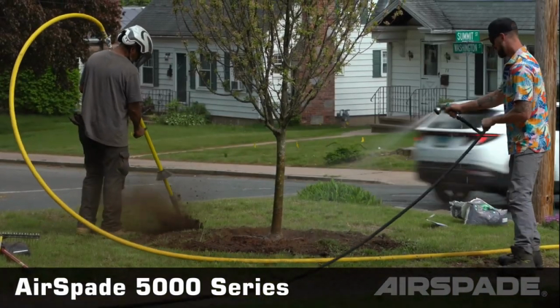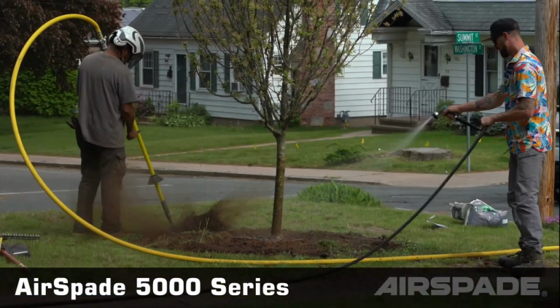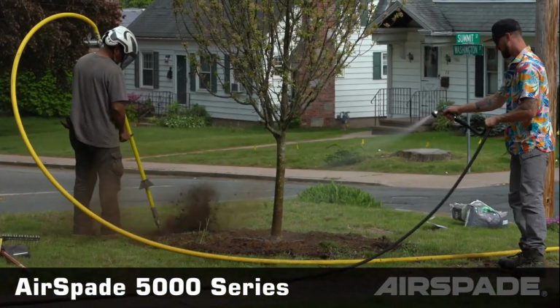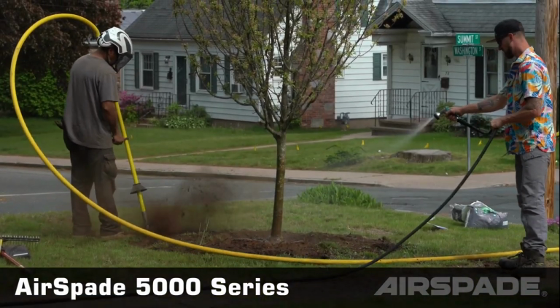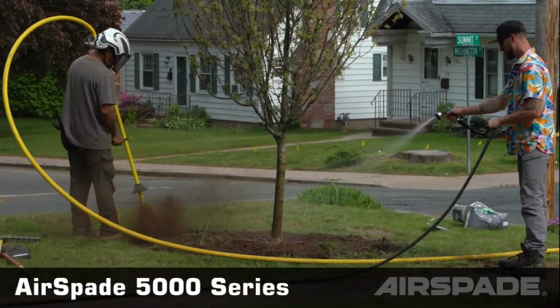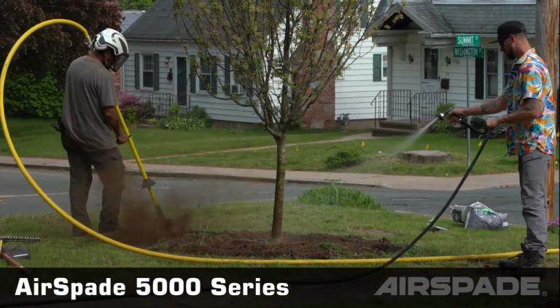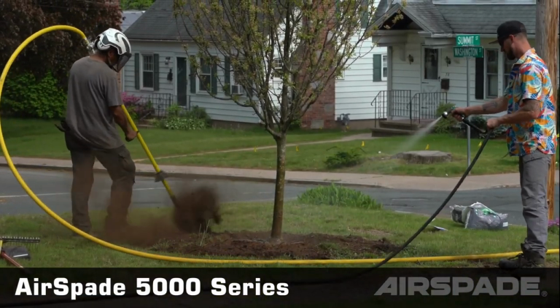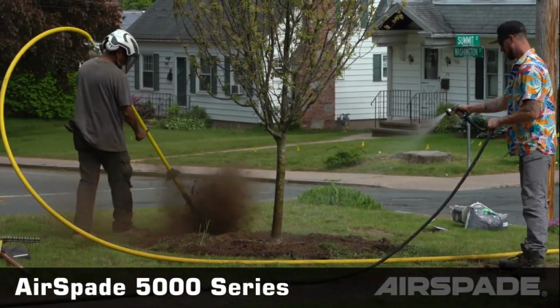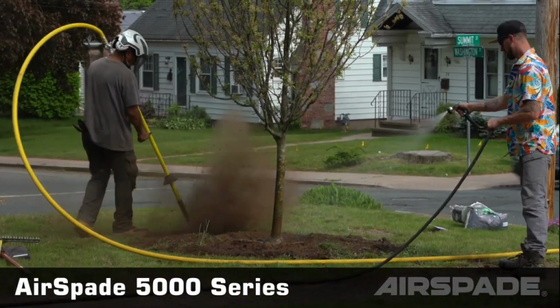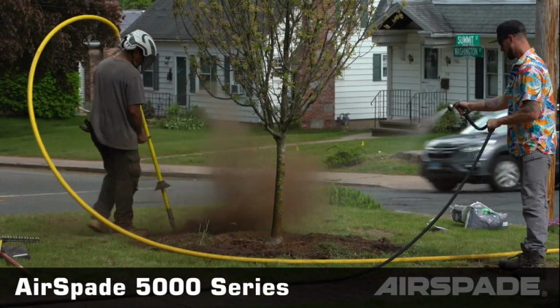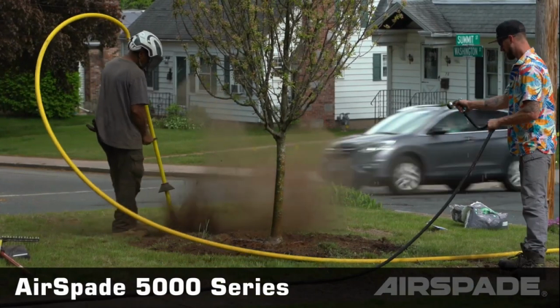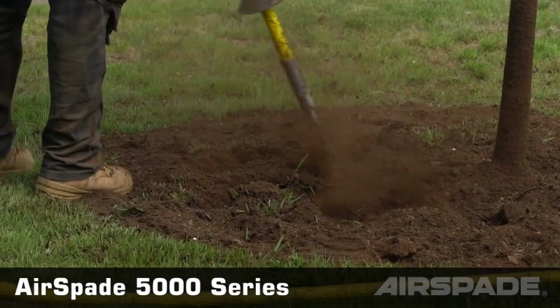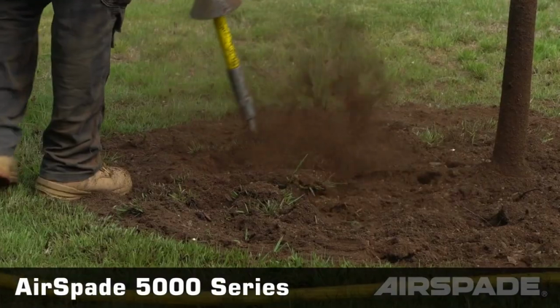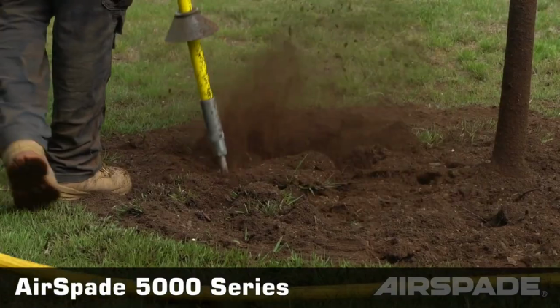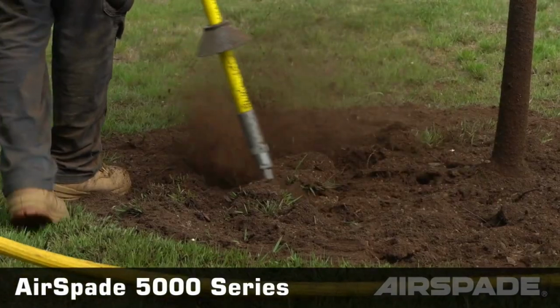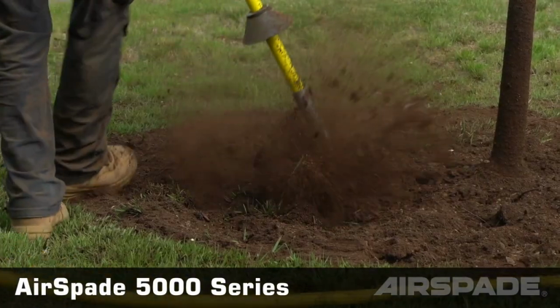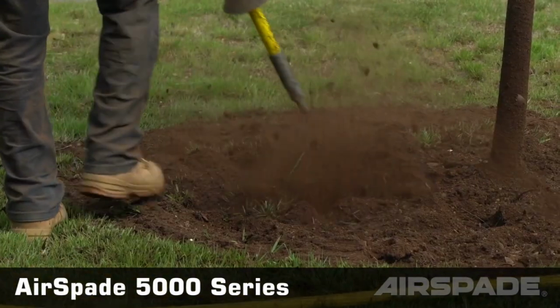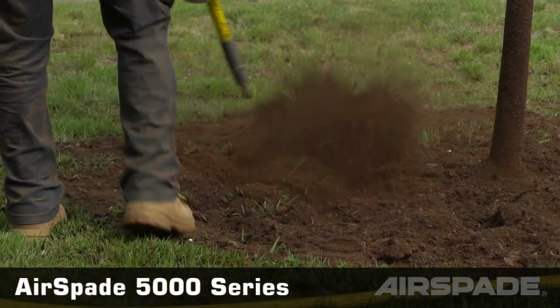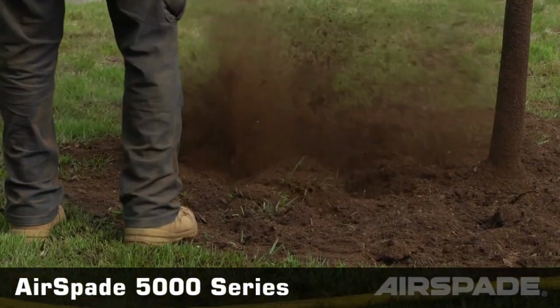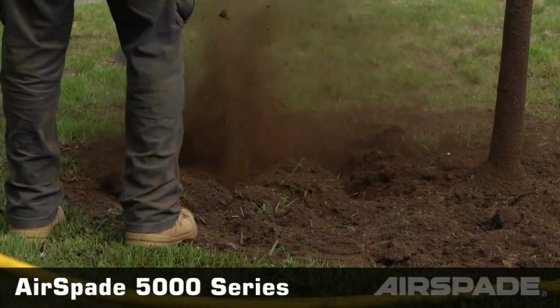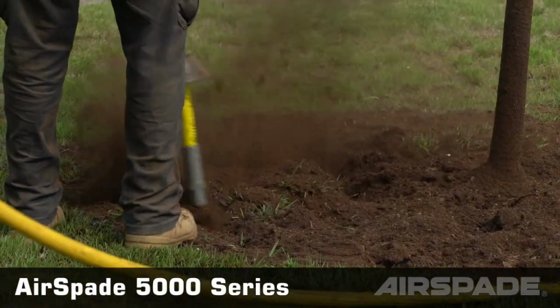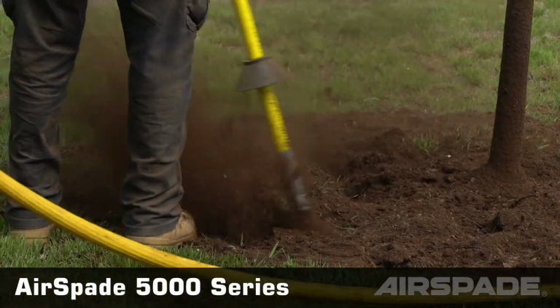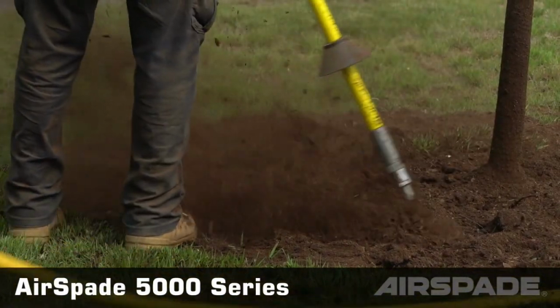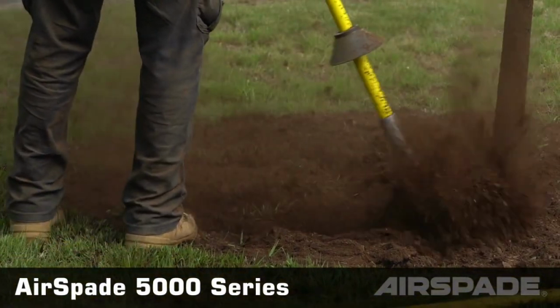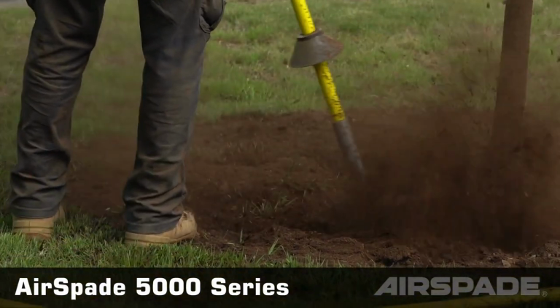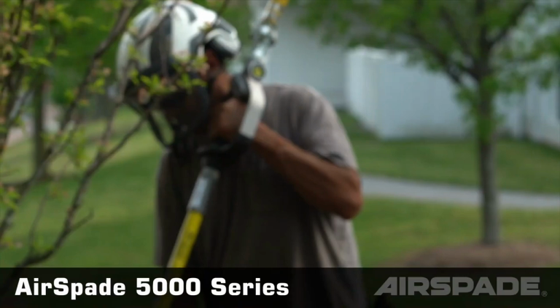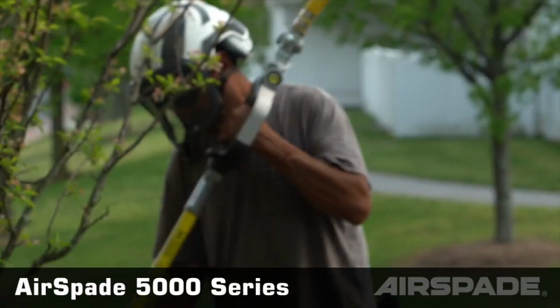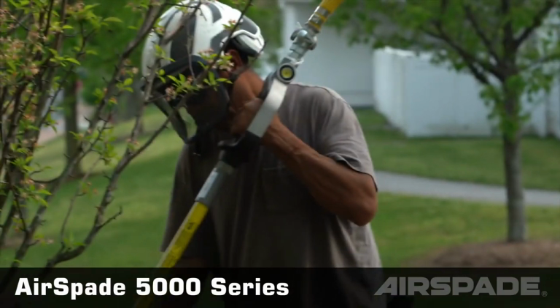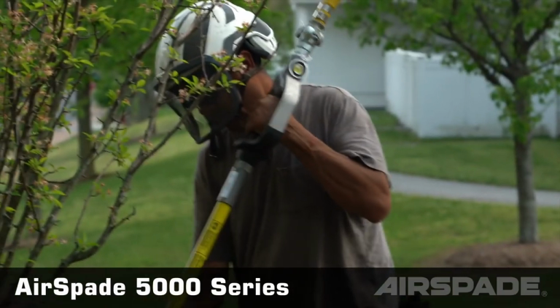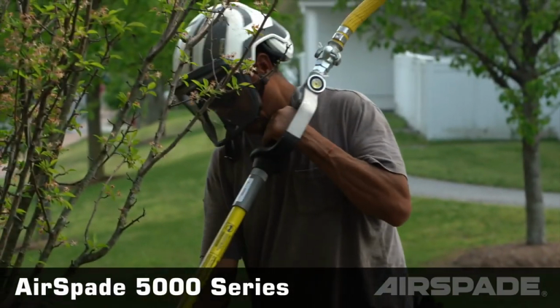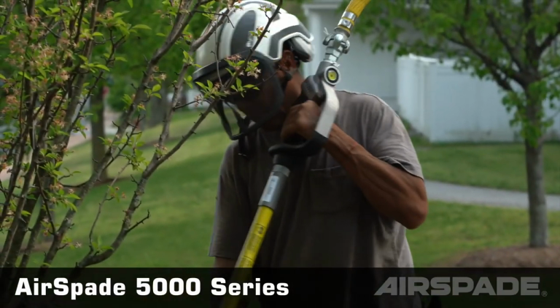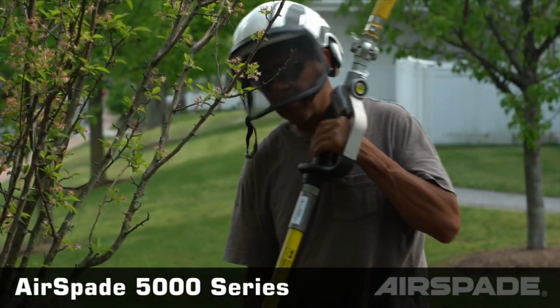Beyond its versatility, the Air Spade 5000 boasts safety features that minimize risks, protect buried utilities, and reduce worker fatigue. With various models tailored to specific needs, it's a game changer for professionals and DIY enthusiasts seeking faster, safer, and more efficient excavation methods.